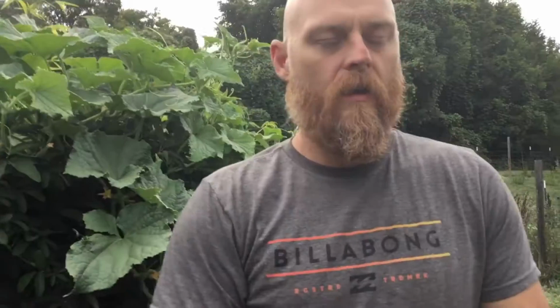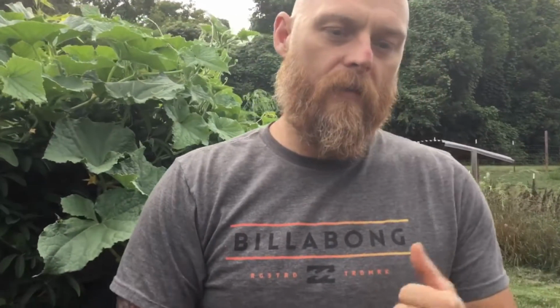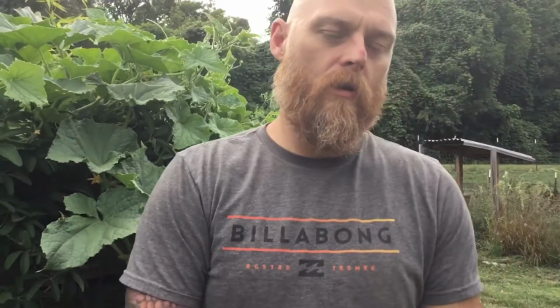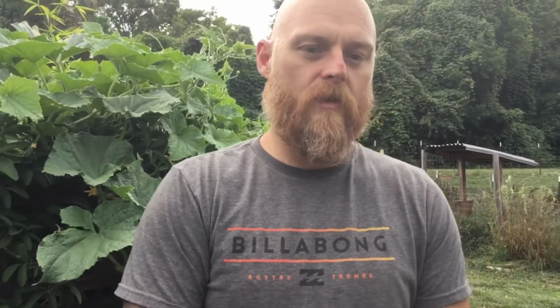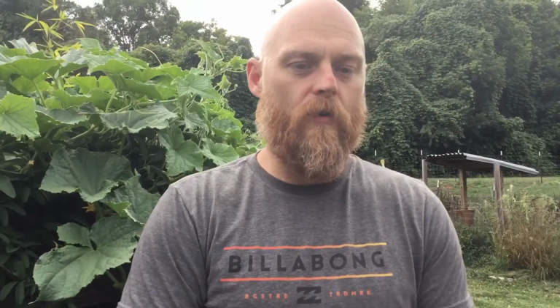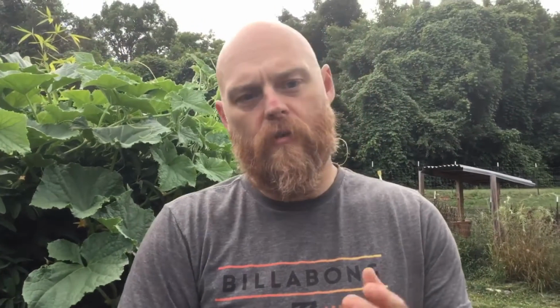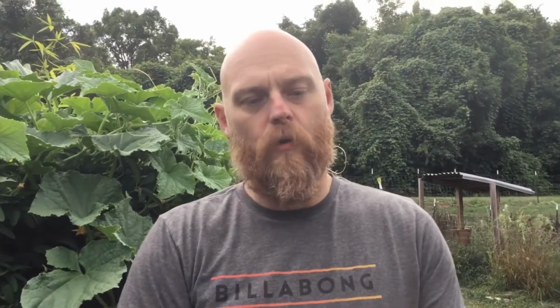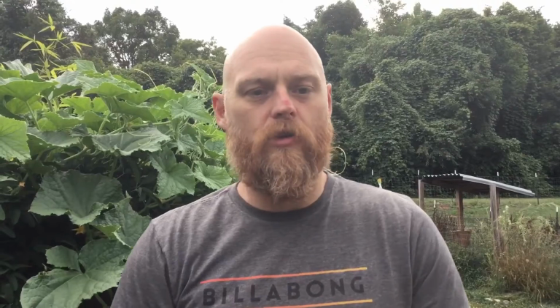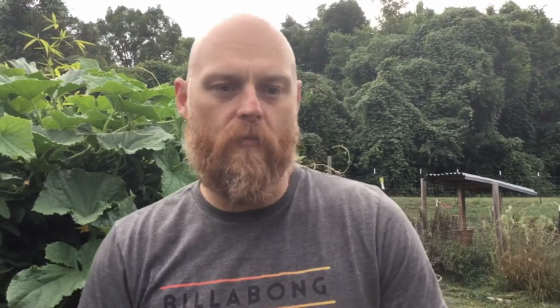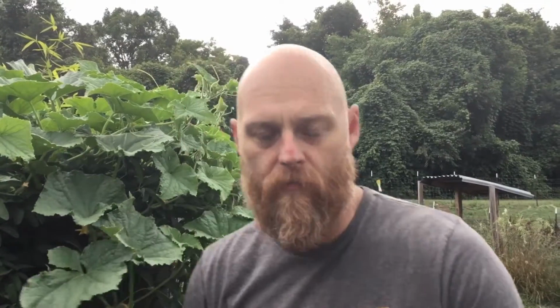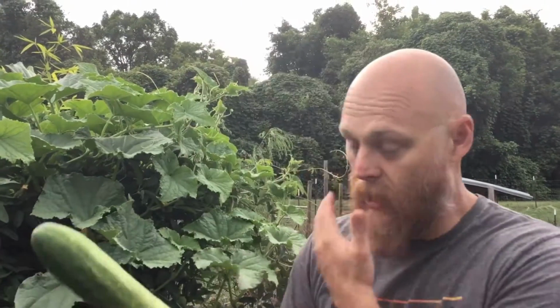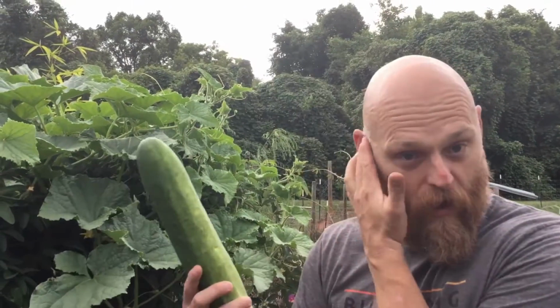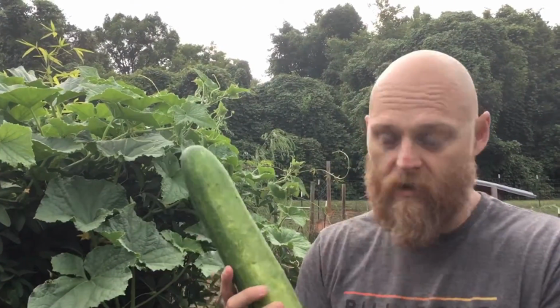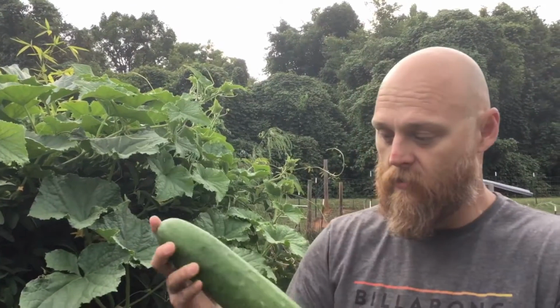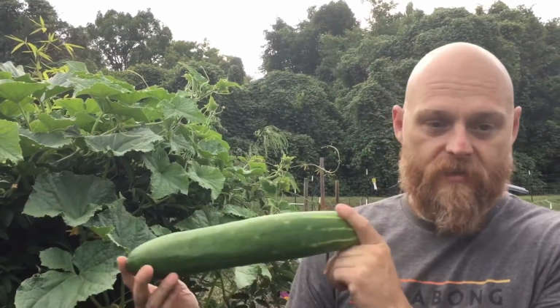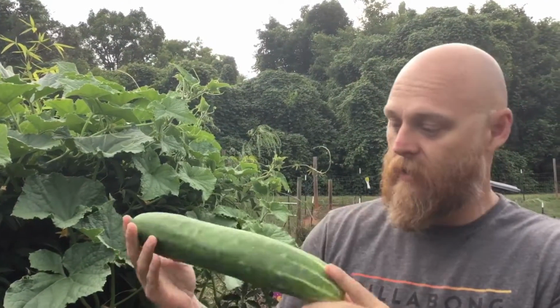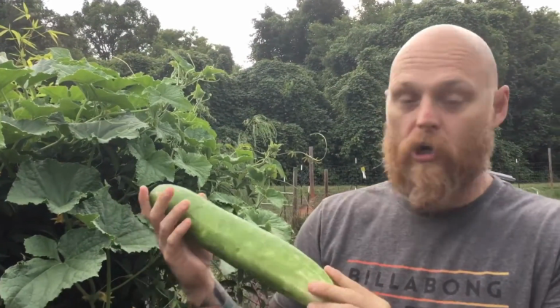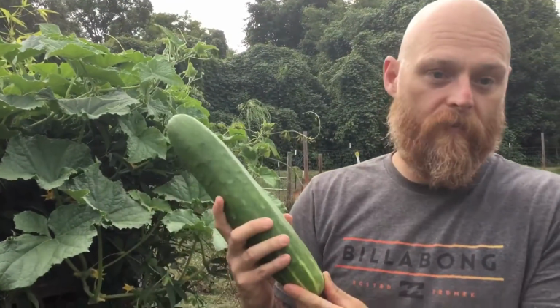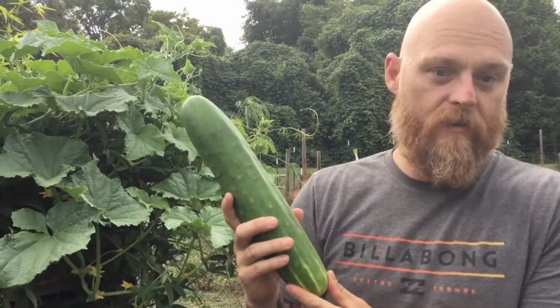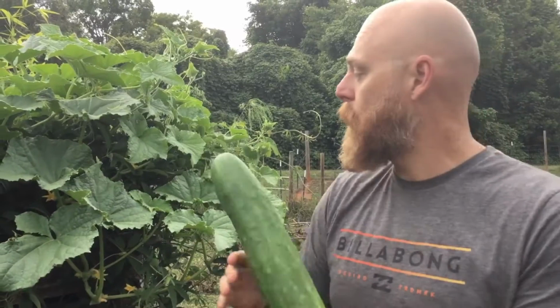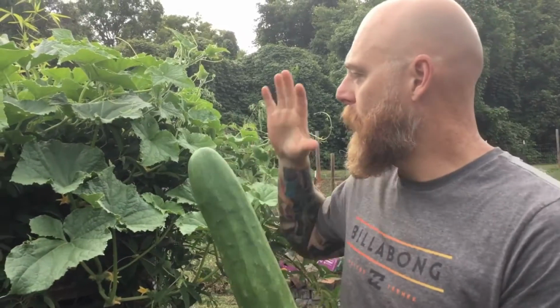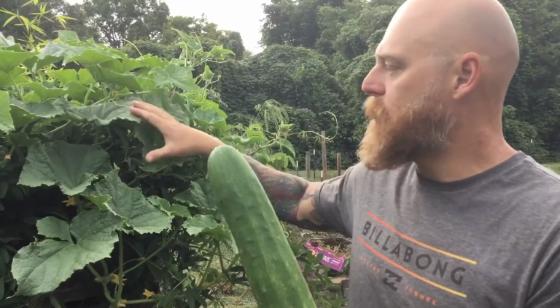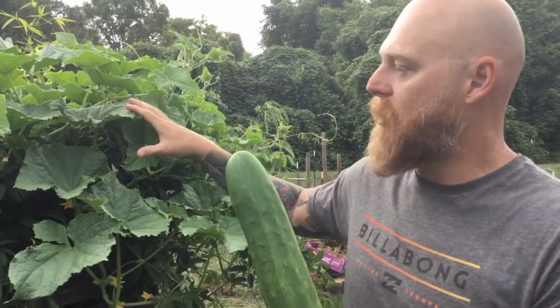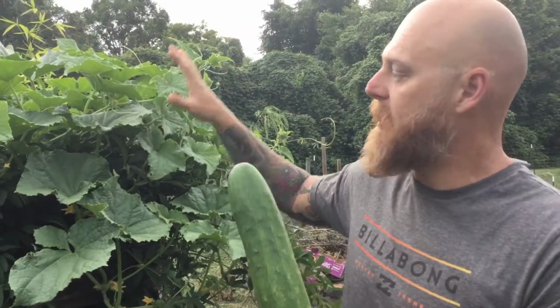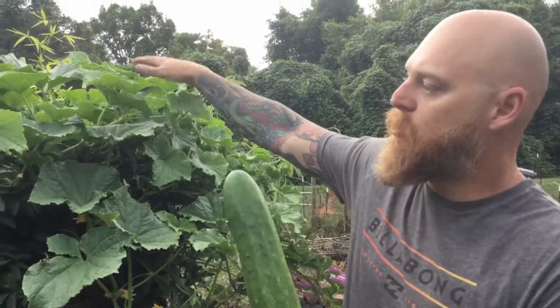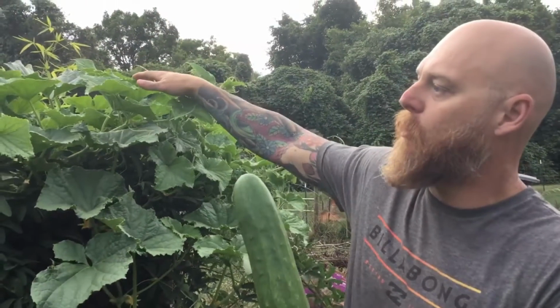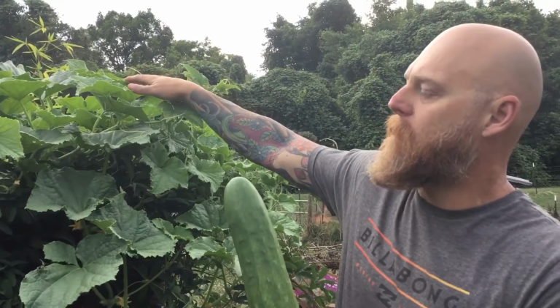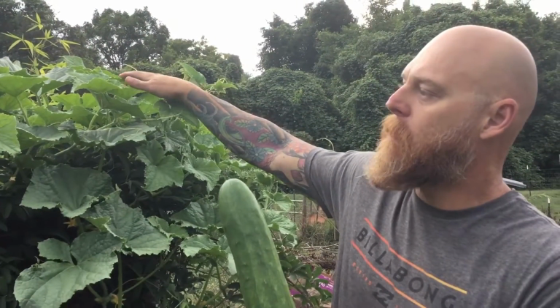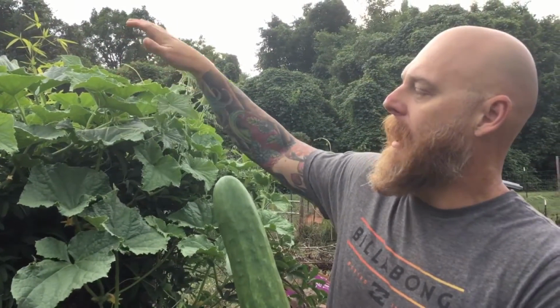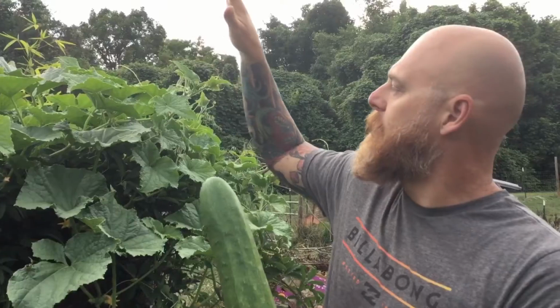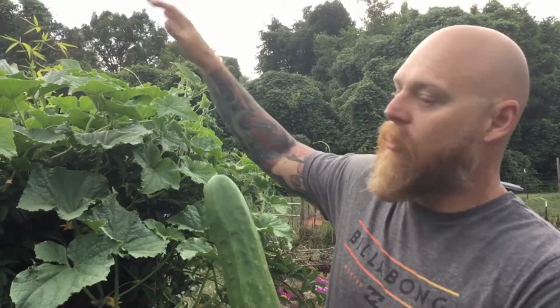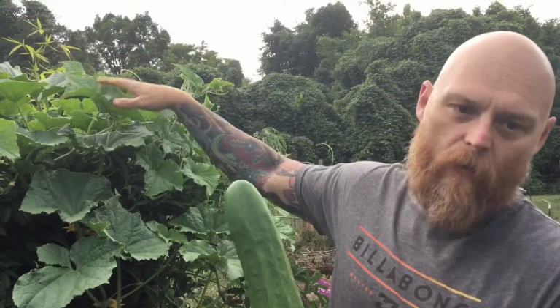Good afternoon, welcome back to Southern Queen Farm. We'll do a real quick video to show you some of the harvest we've got coming from the aquaponic system. This is the biggest cucumber we've ever gotten before — we got three cucumbers off of here today, two more we're going to let ripen up.